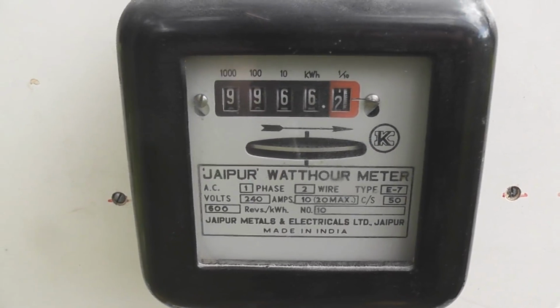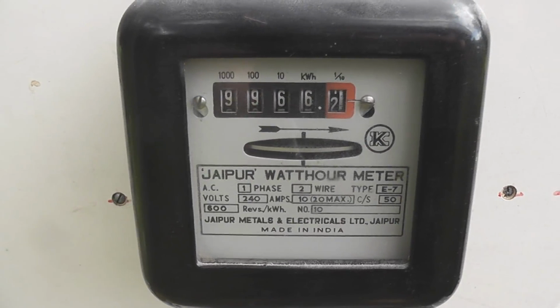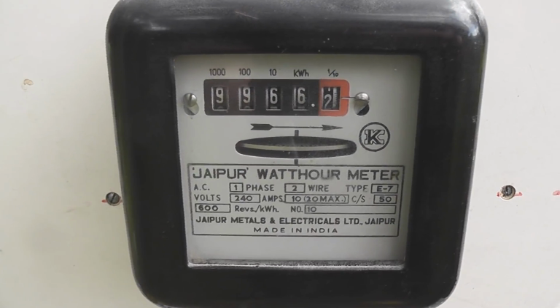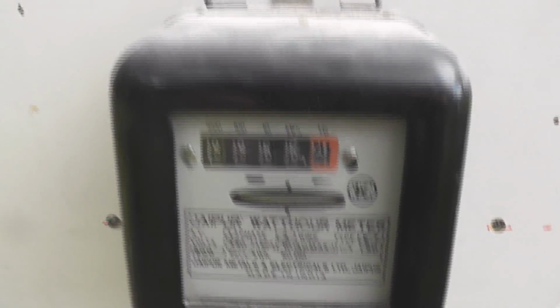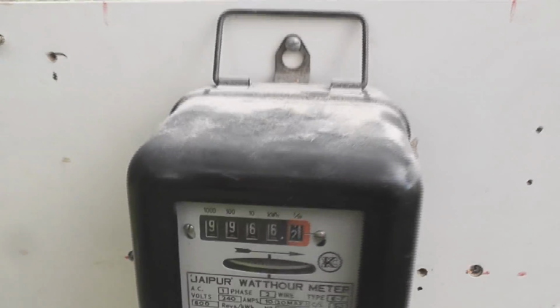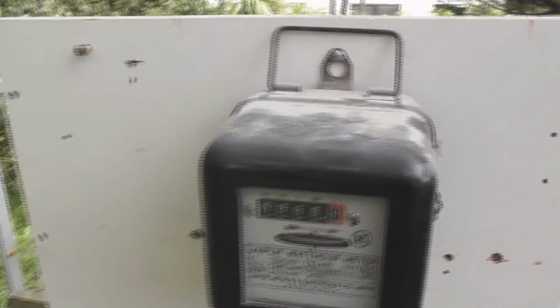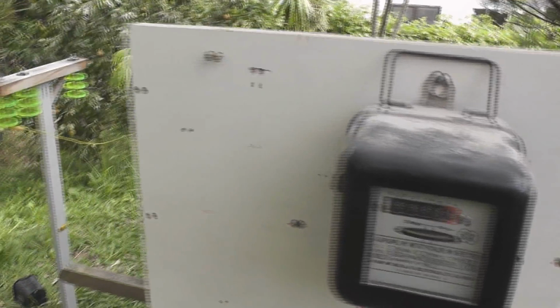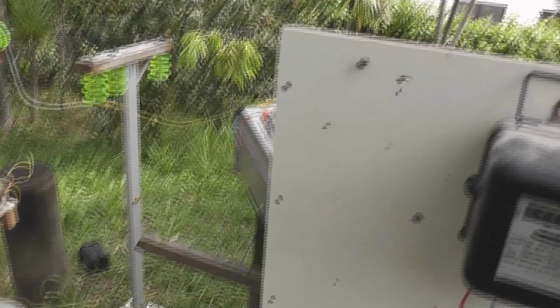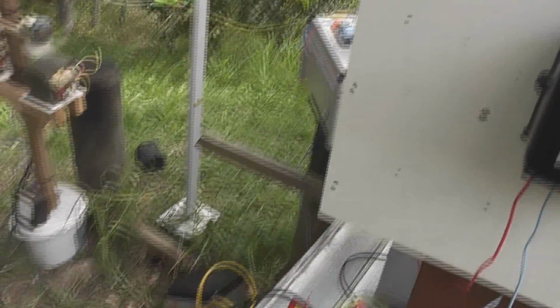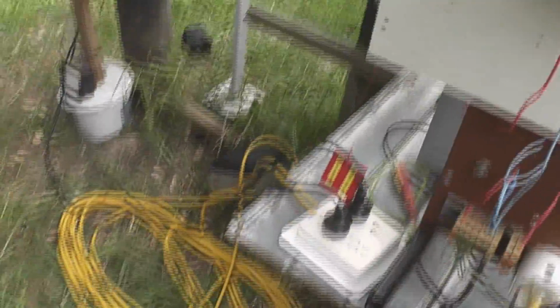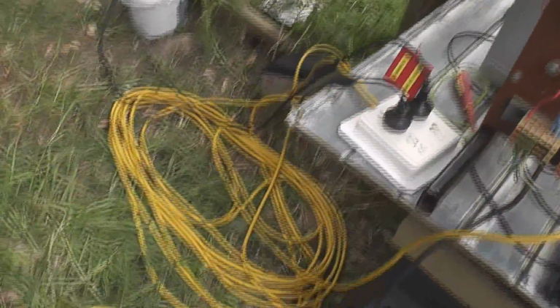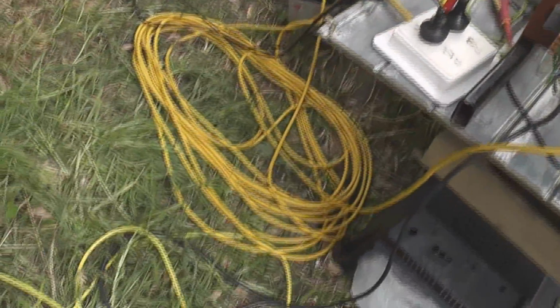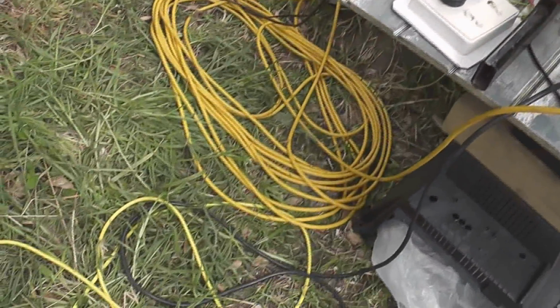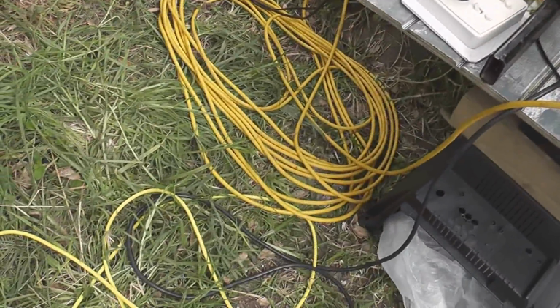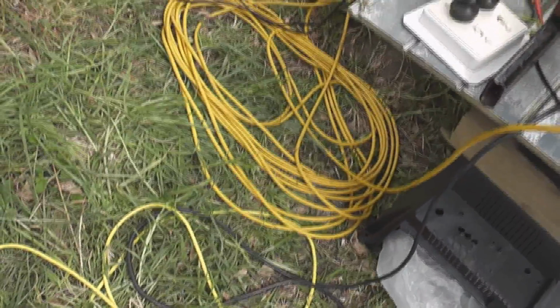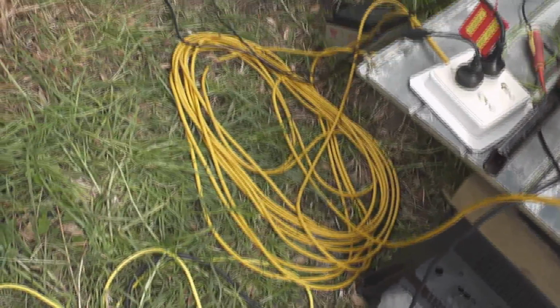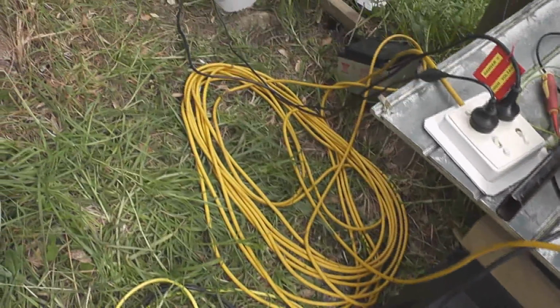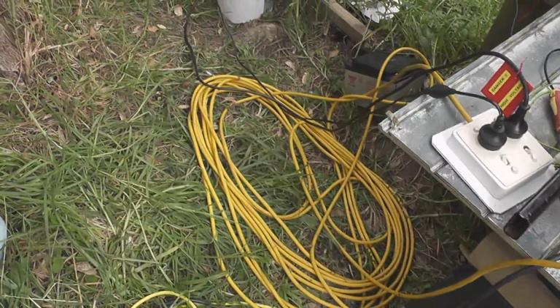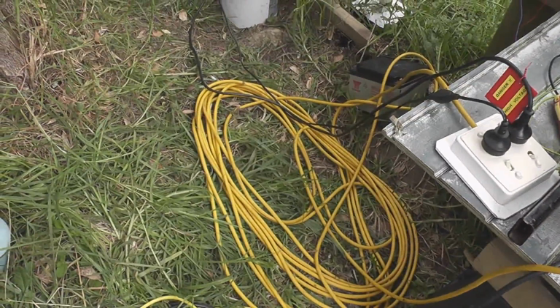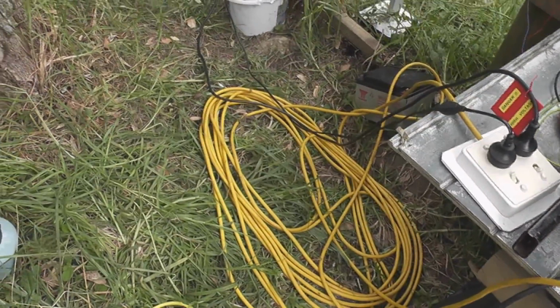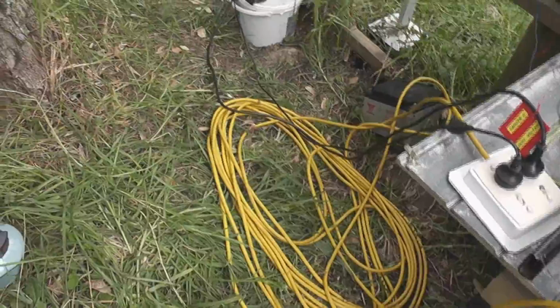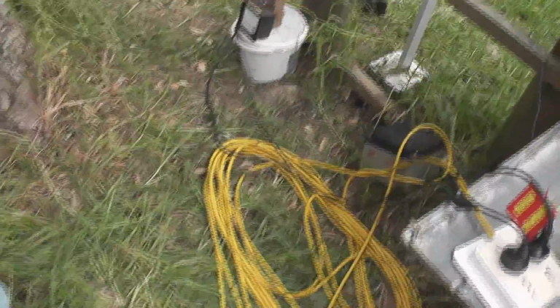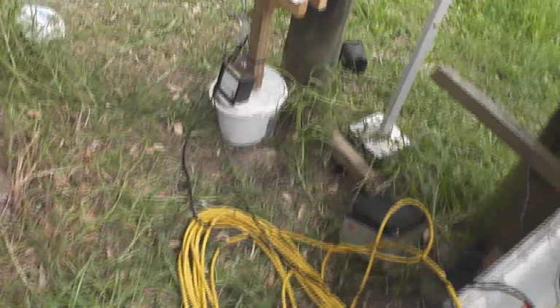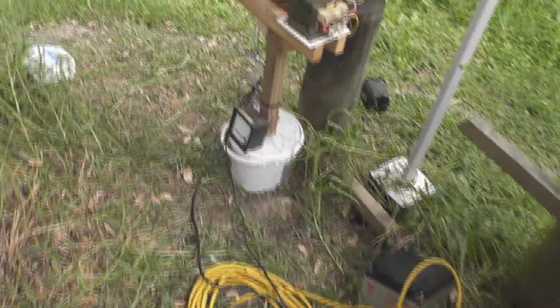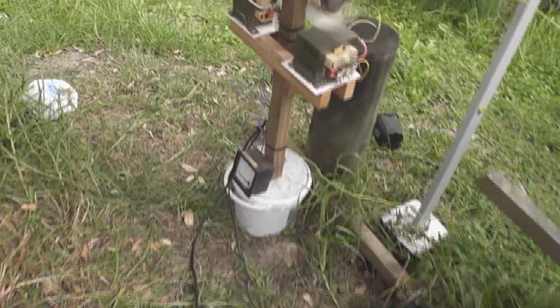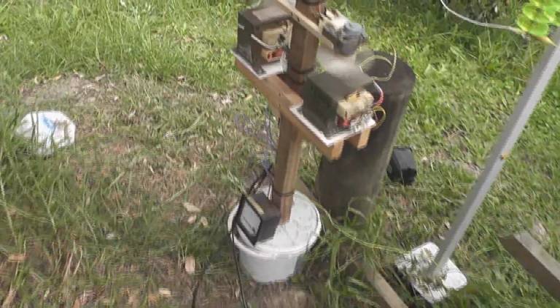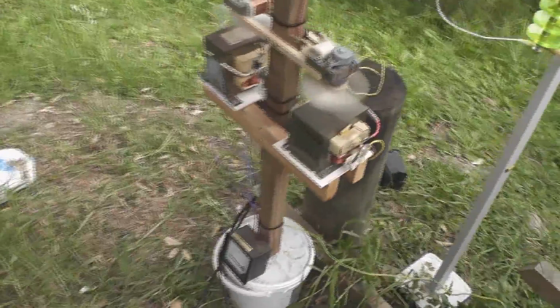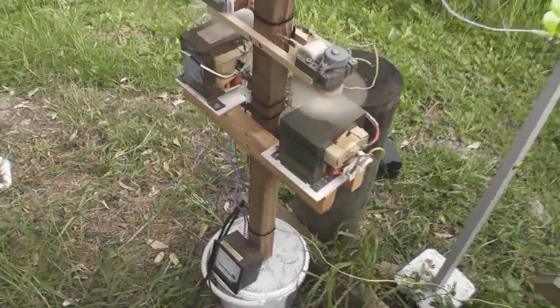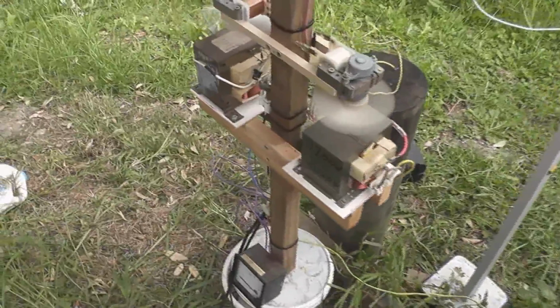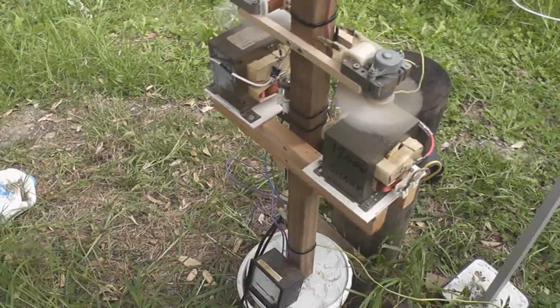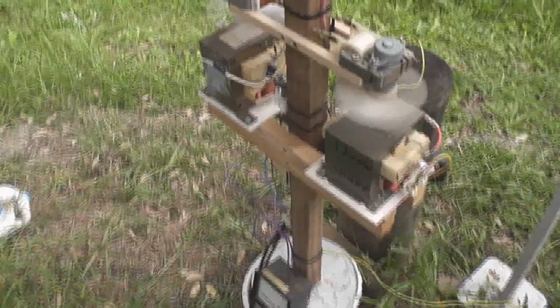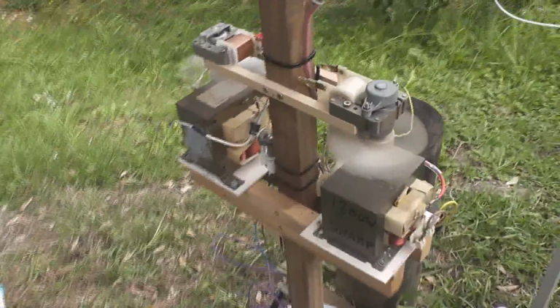I have another option: two MOTs back to back, as 'ain't big ain't clever' suggested to me. I had to coil some extension lead up to create some ballast because the arc strikes and it doesn't stop, but it's still awkward.